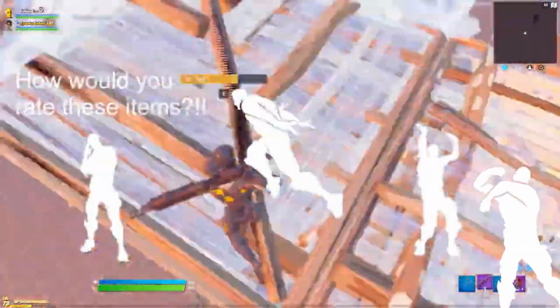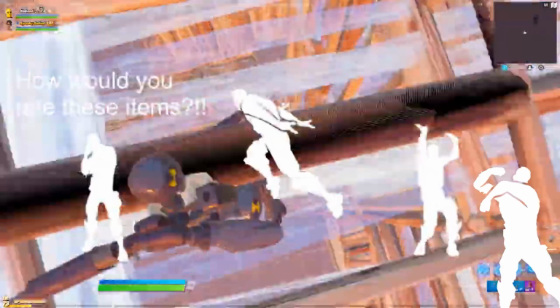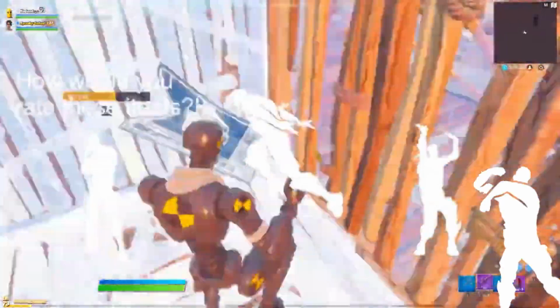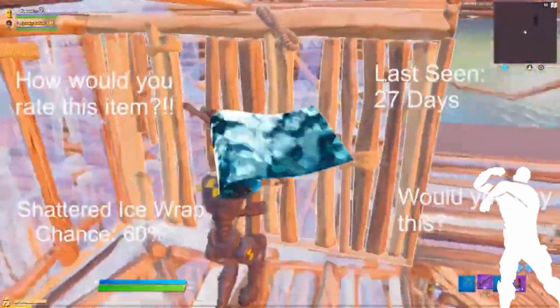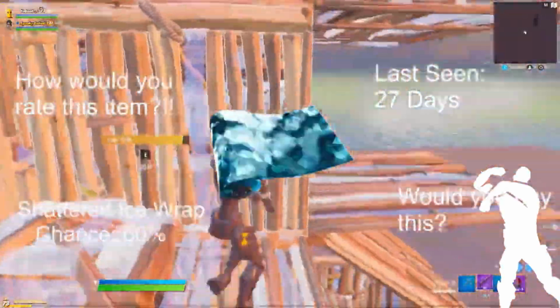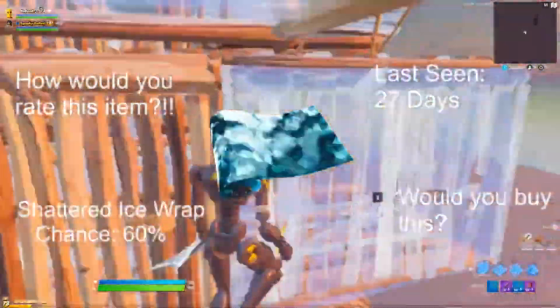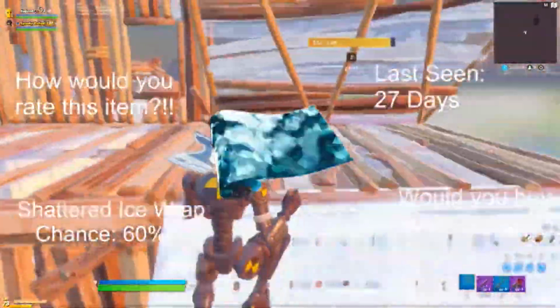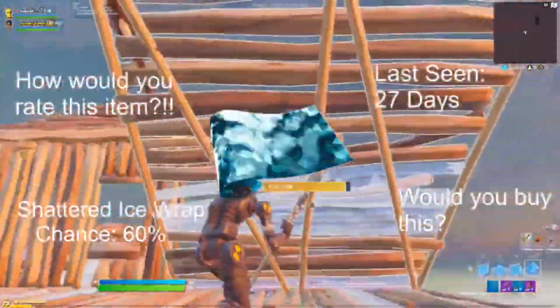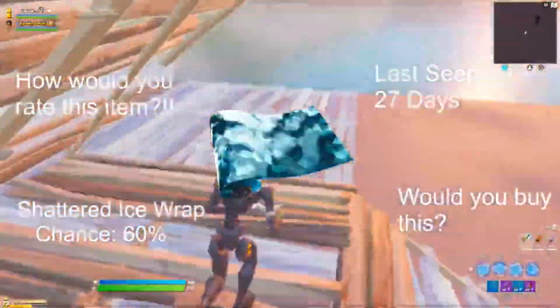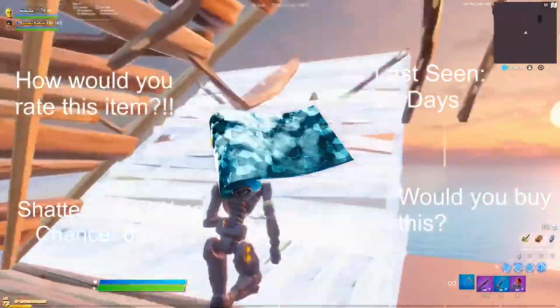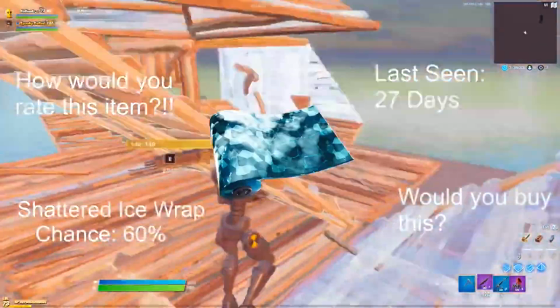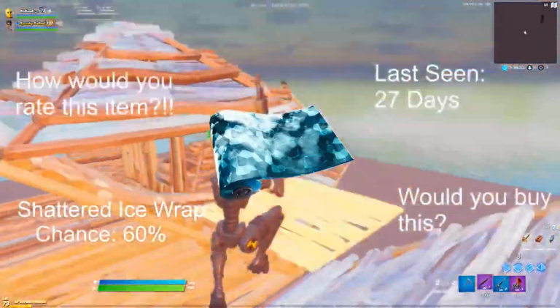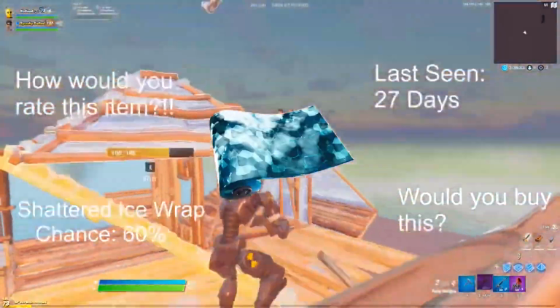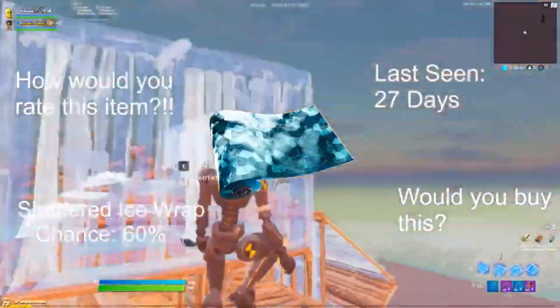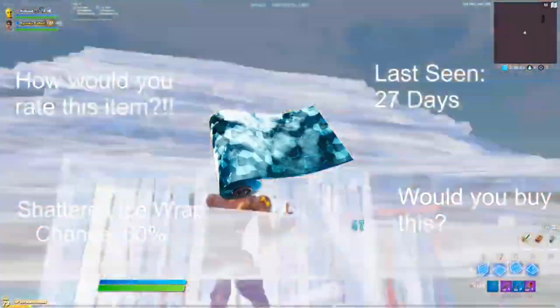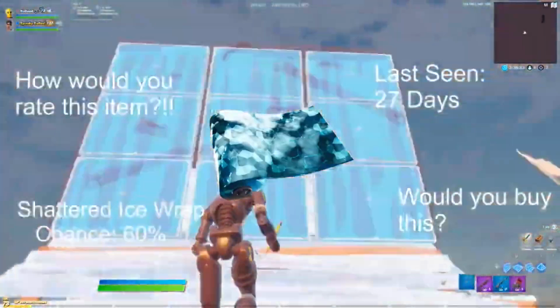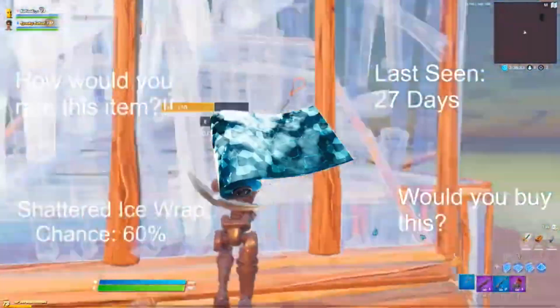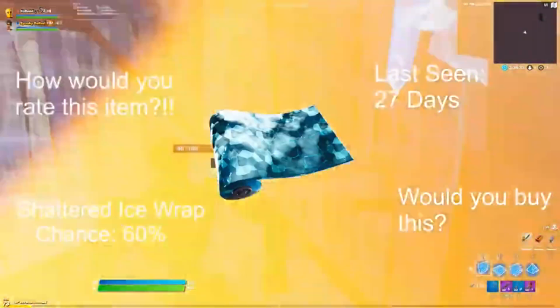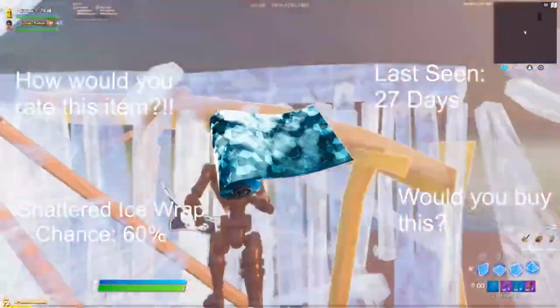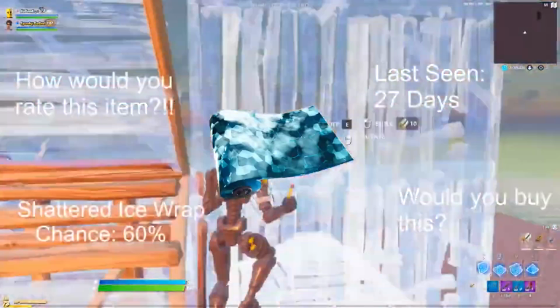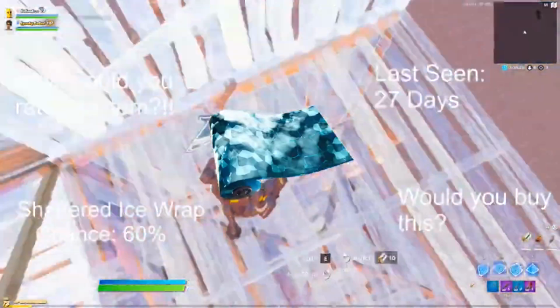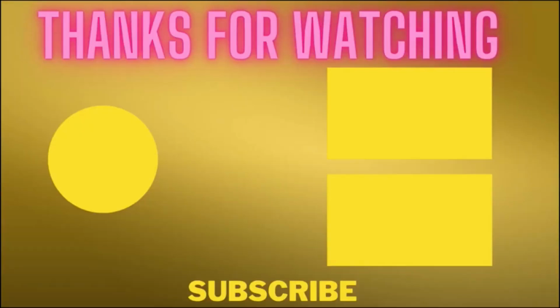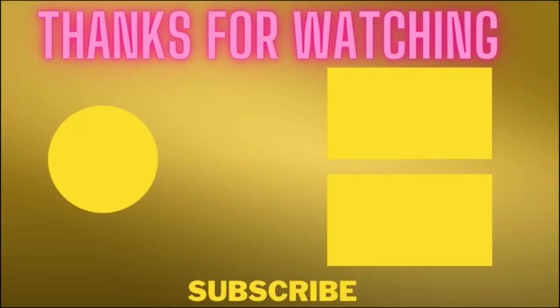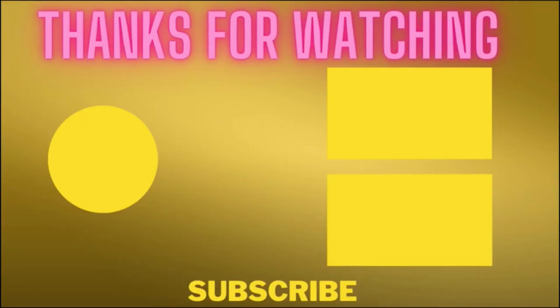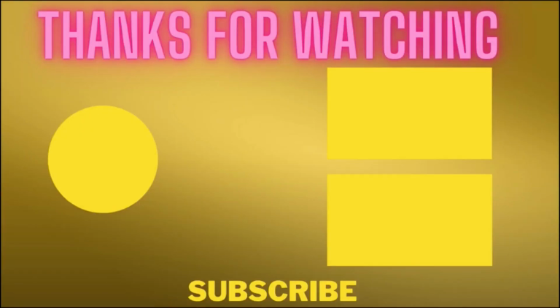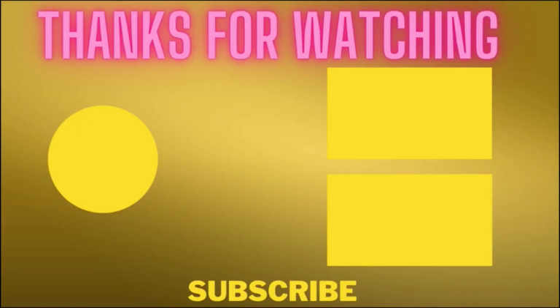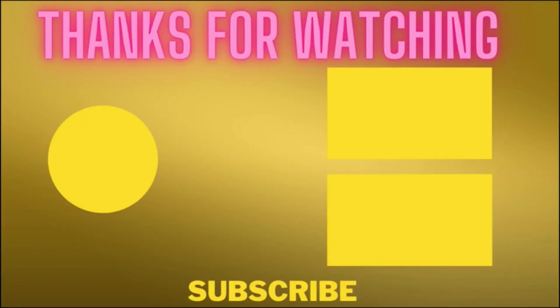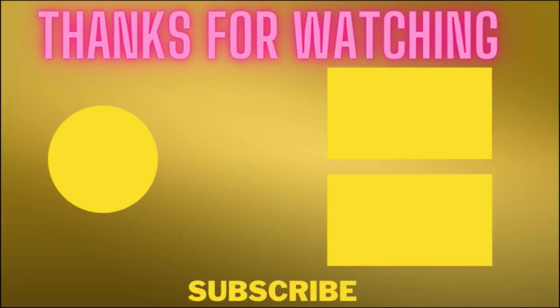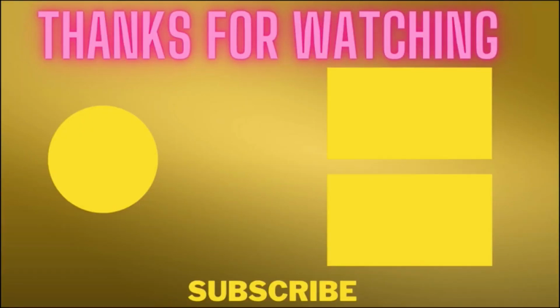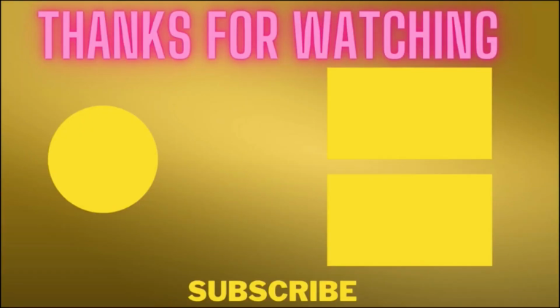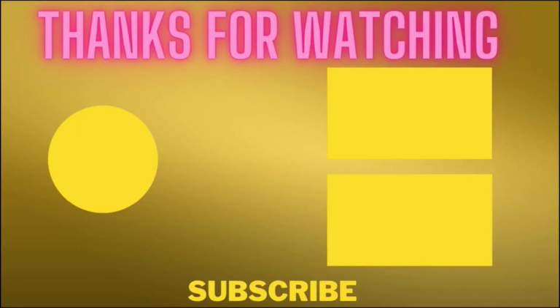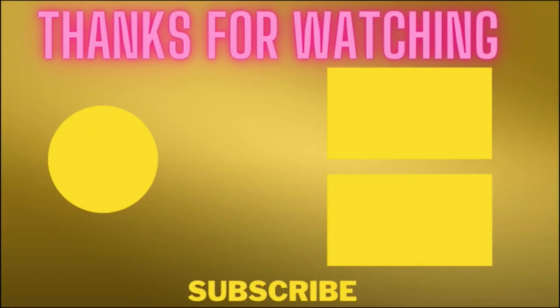We also have the Shattered Ice wrap, last seen 27 days ago. For emotes, we also have Last Forever and Roly. Don't forget that — thanks for watching!